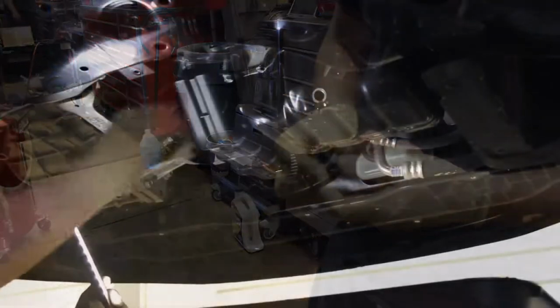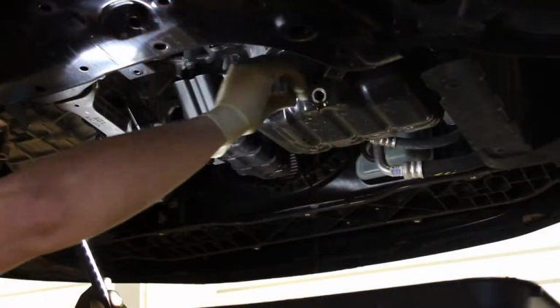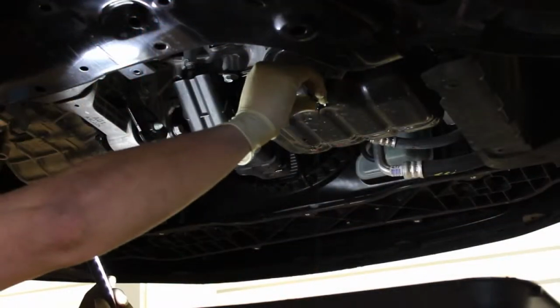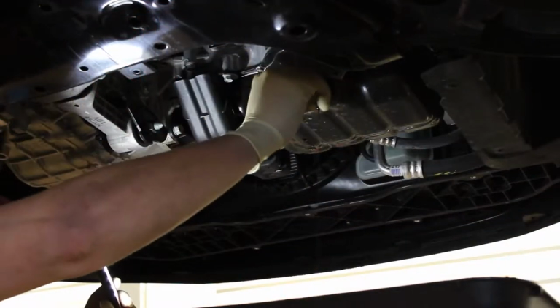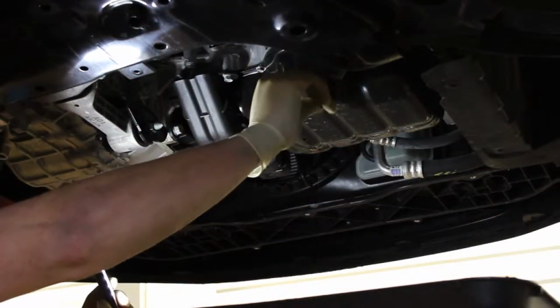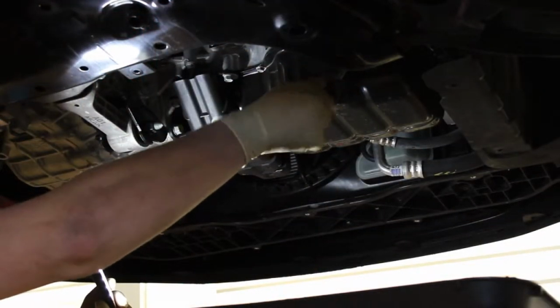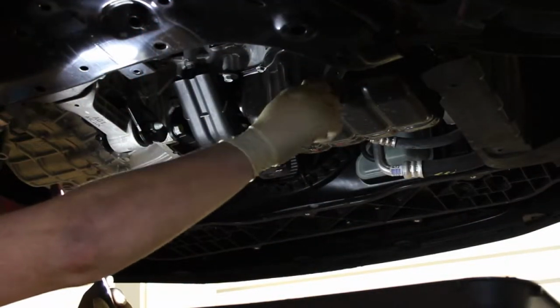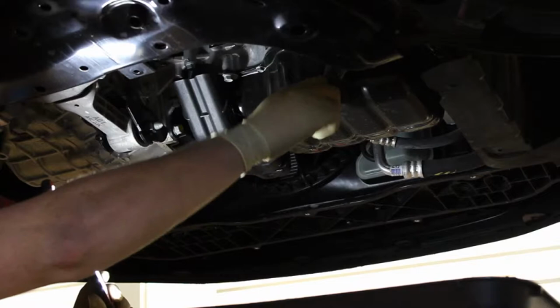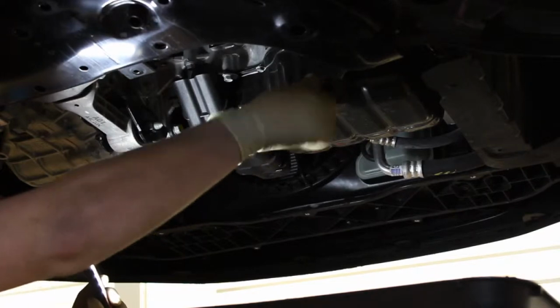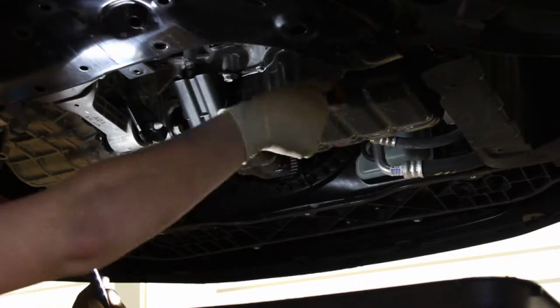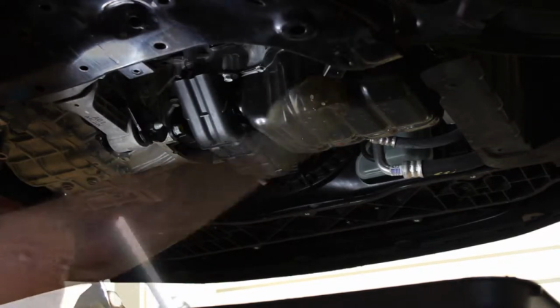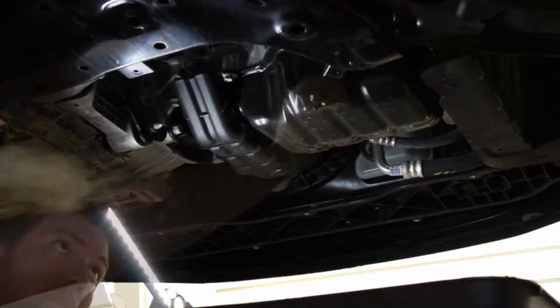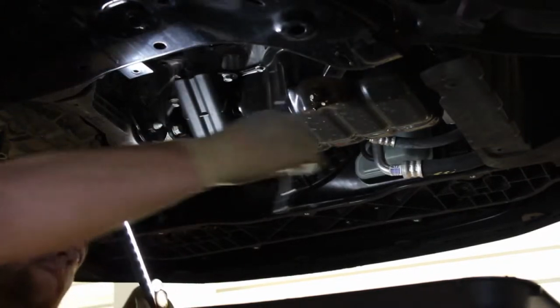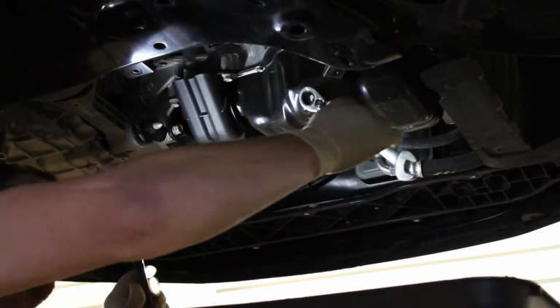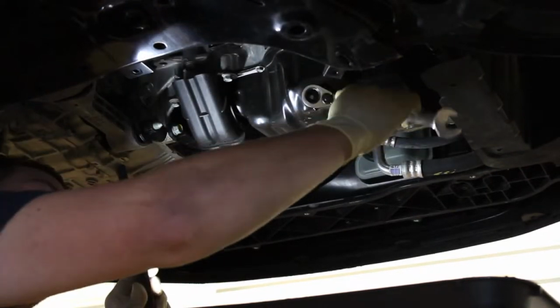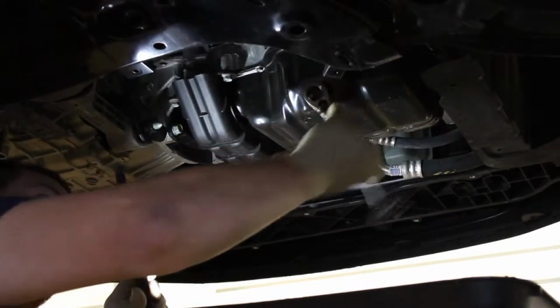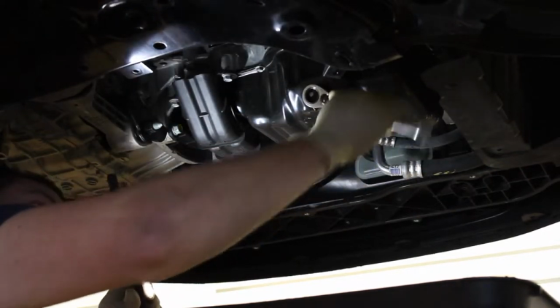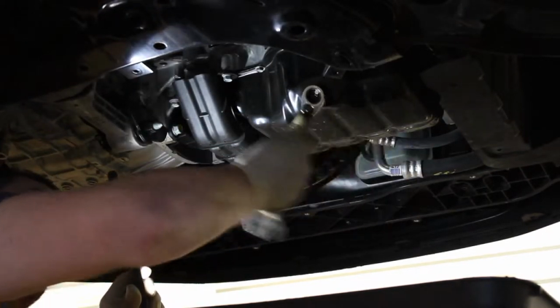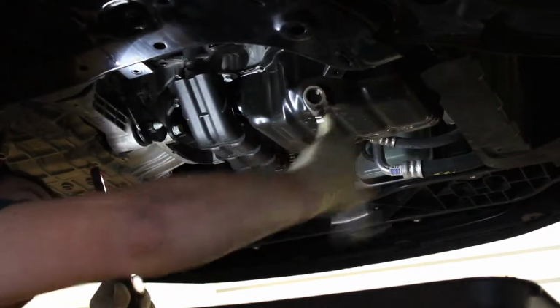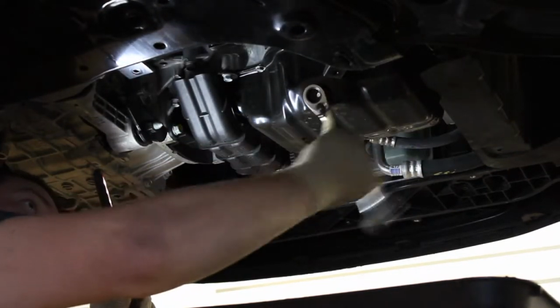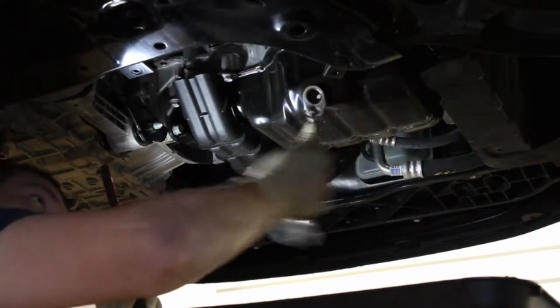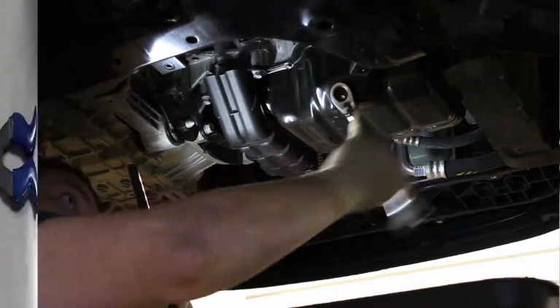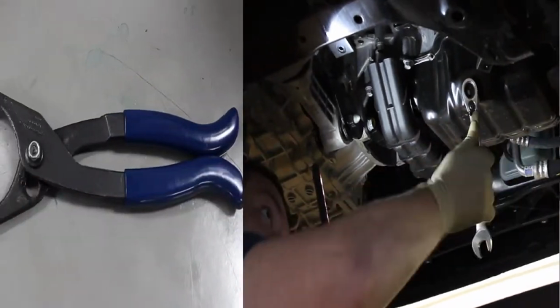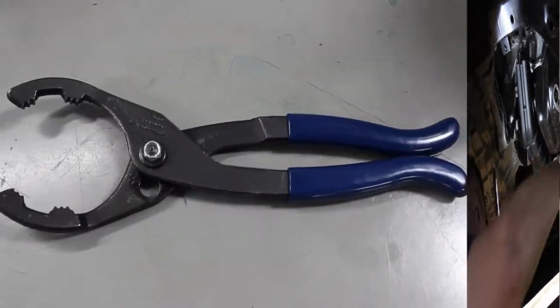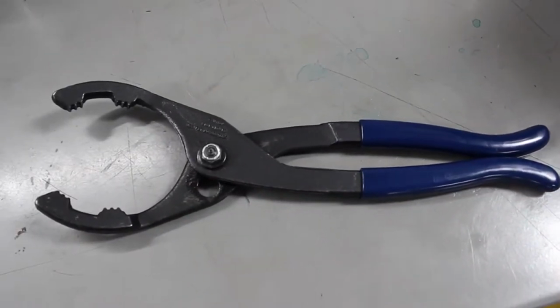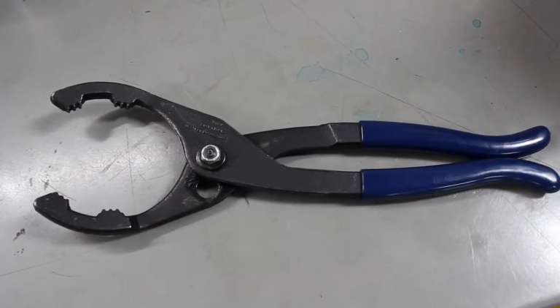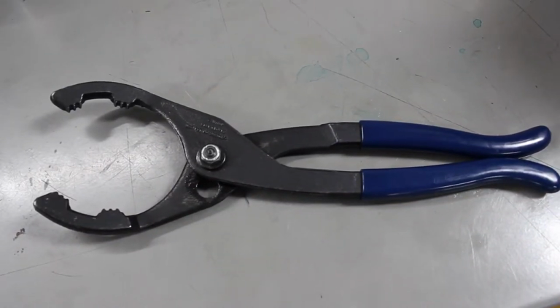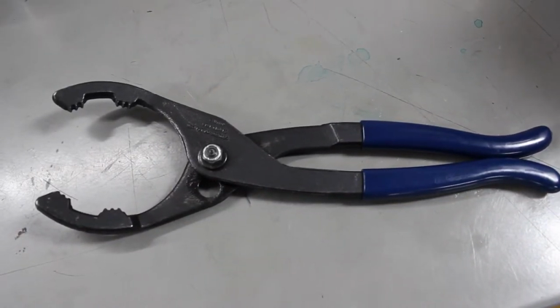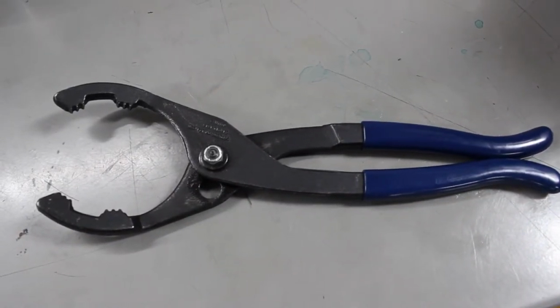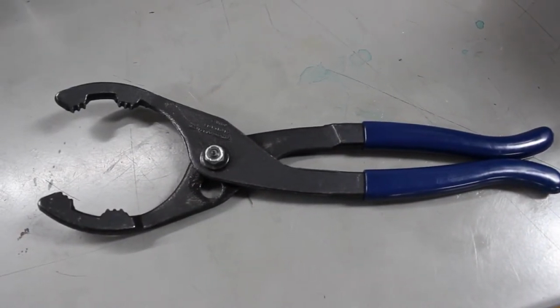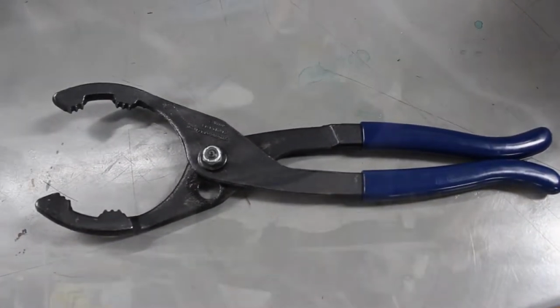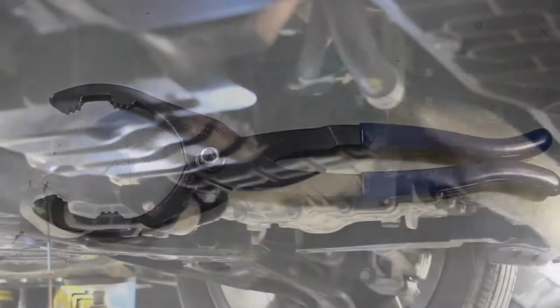Before putting the drain plug back in place, be sure to tighten it securely so it doesn't rattle loose during driving, but don't over-tighten. Now remove the oil filter with your oil filter wrench.